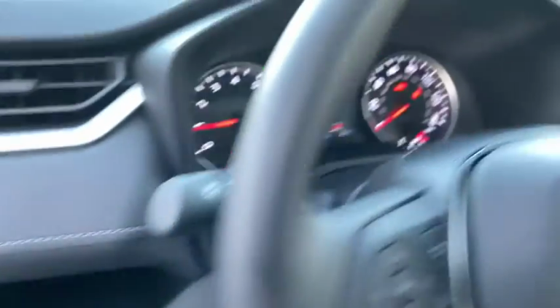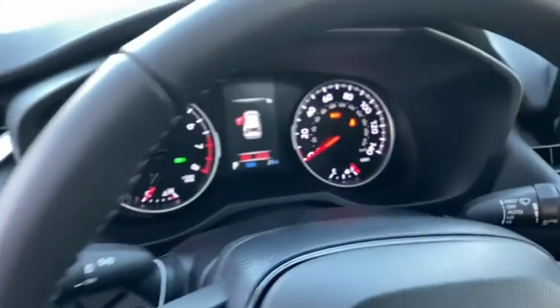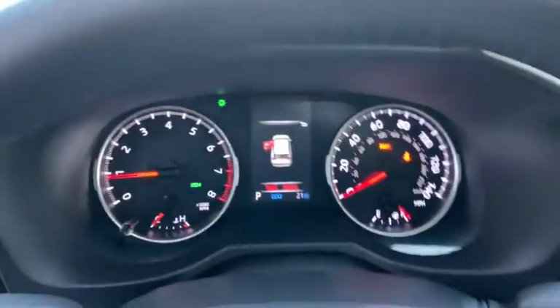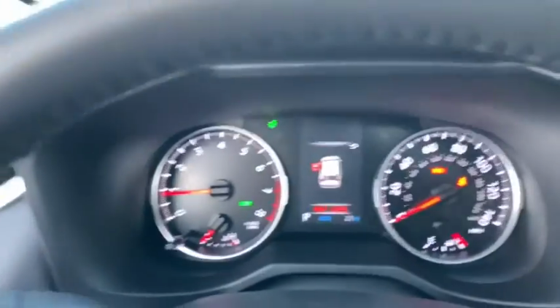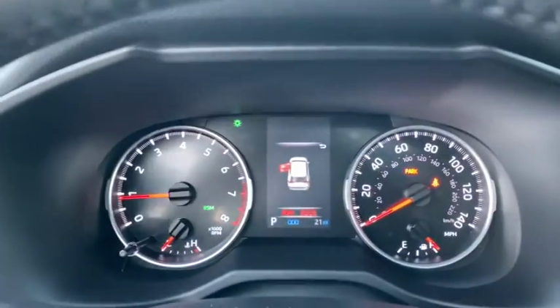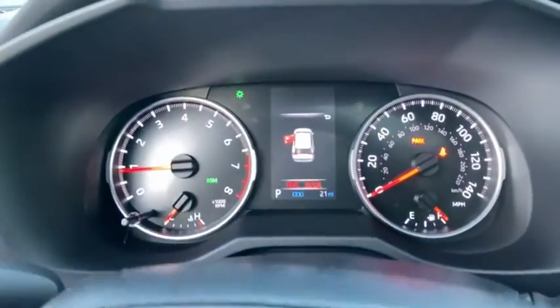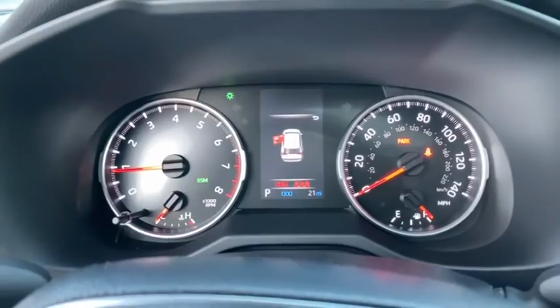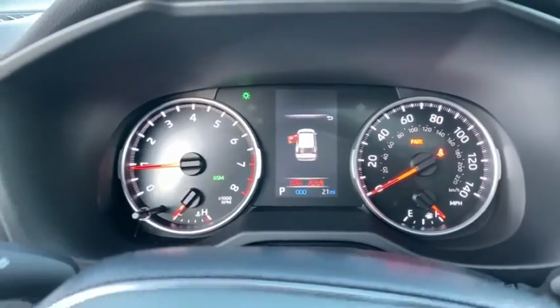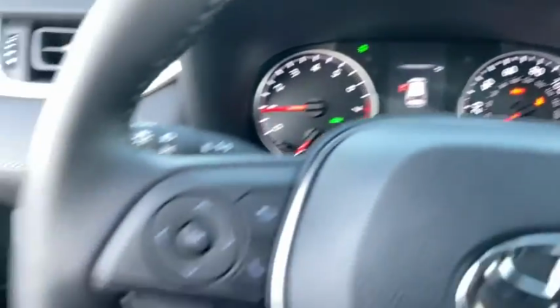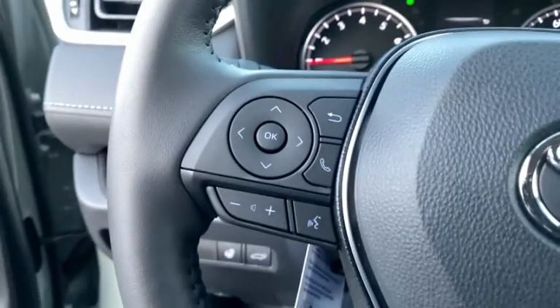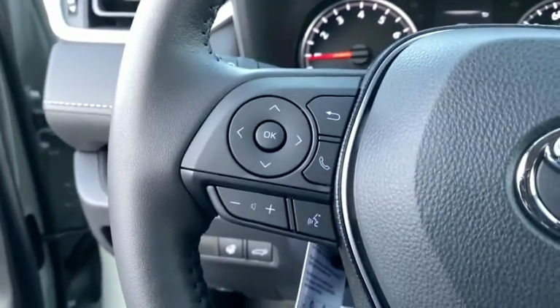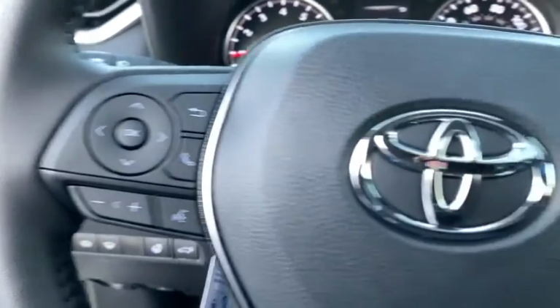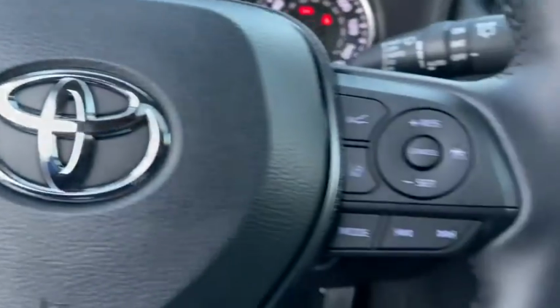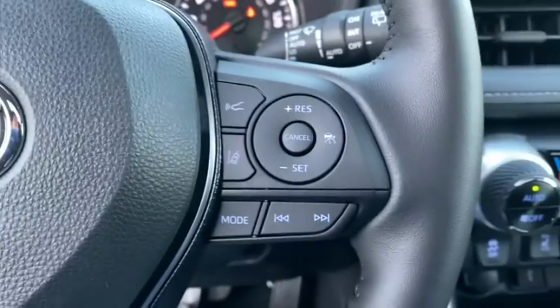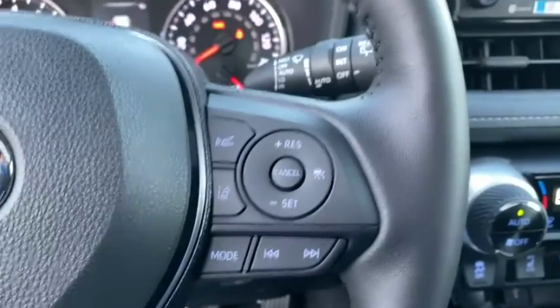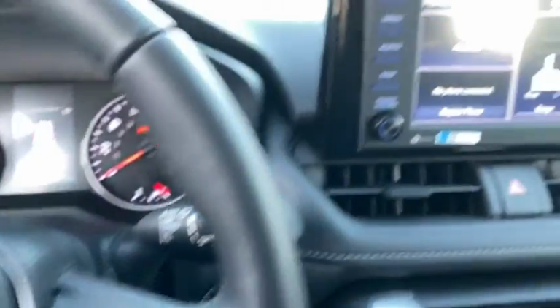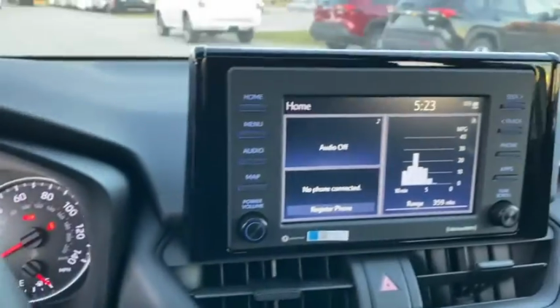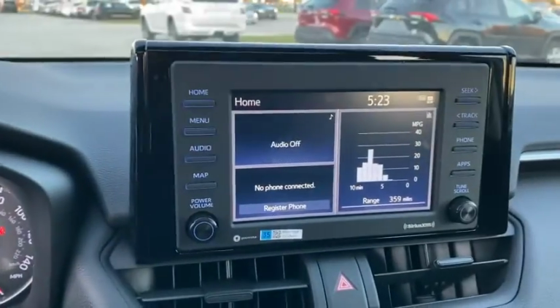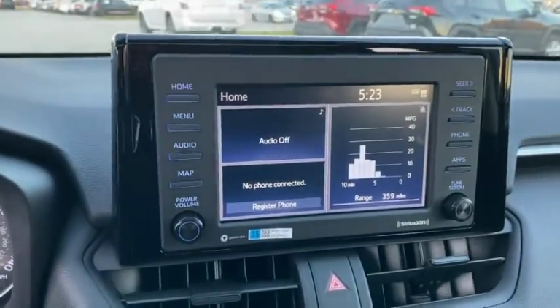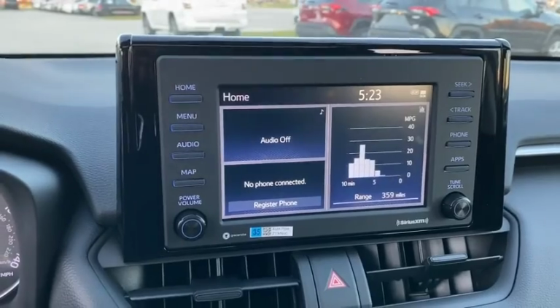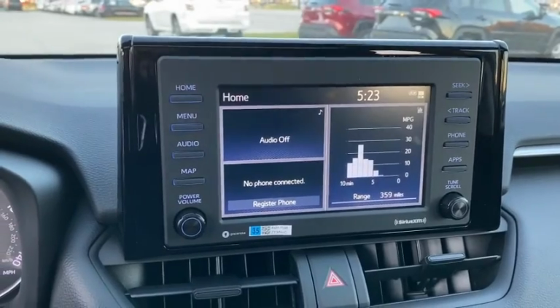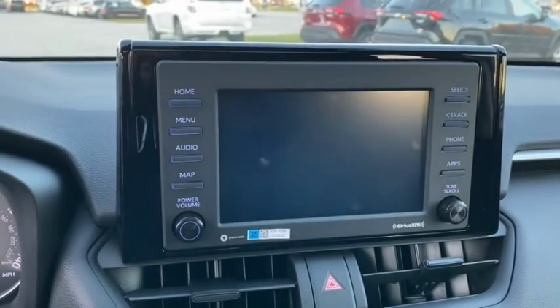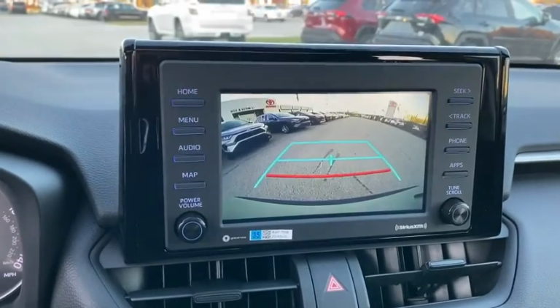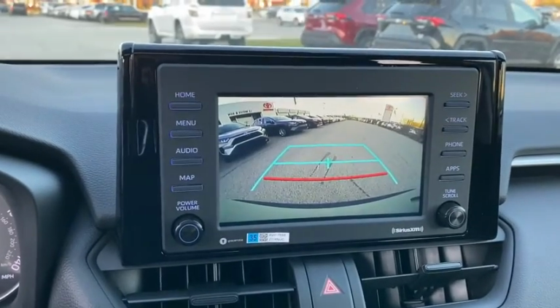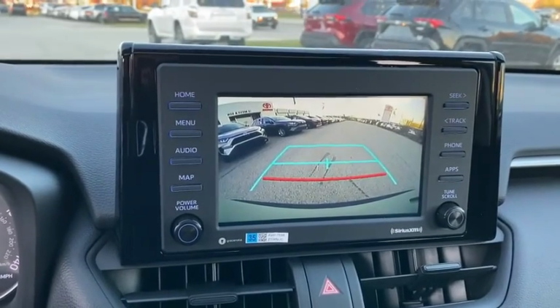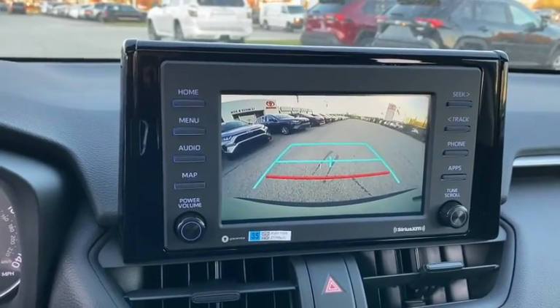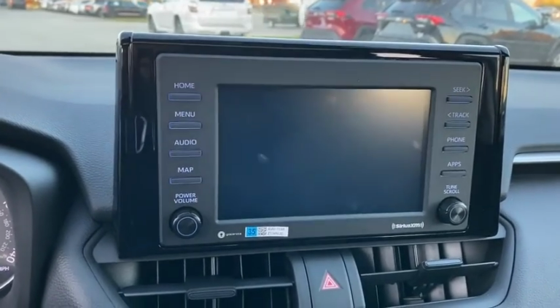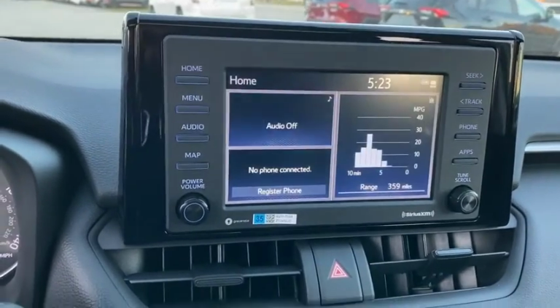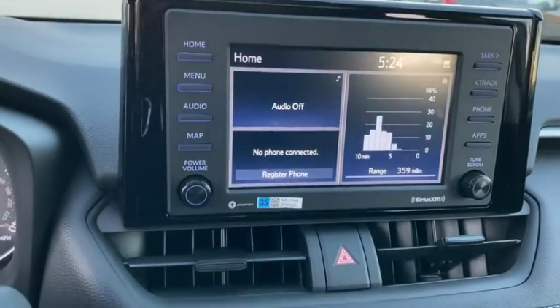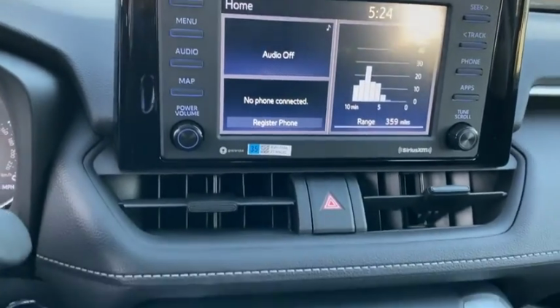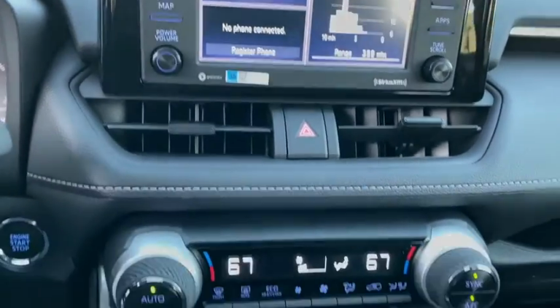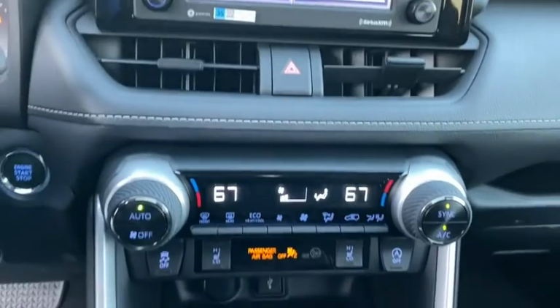Backup camera, trip computer, fog lights, day and night rear view mirror, outside temperature gauge, engine immobilizer, body color door handles, tinted glass, low tire pressure warning, four-piece floor mat set.